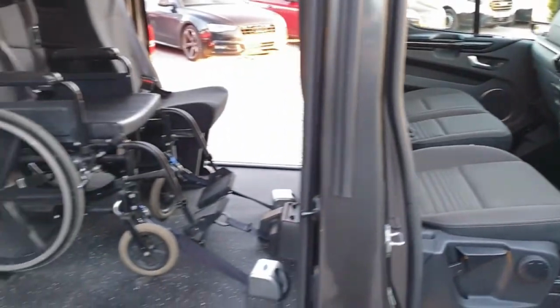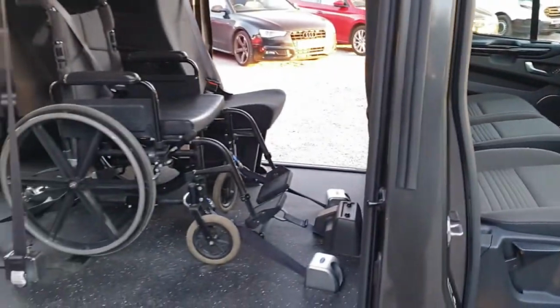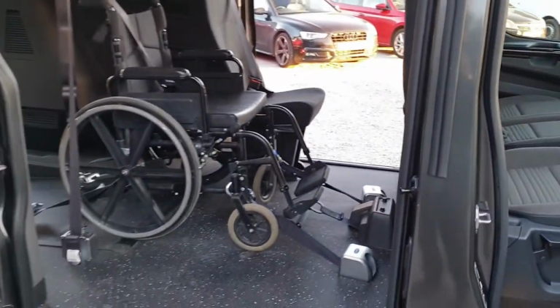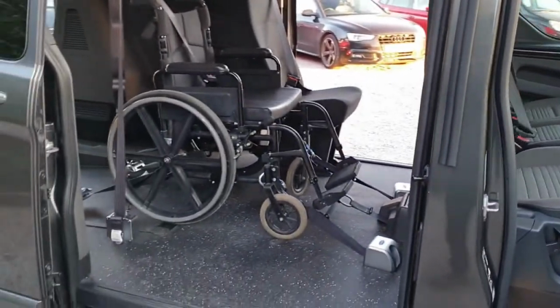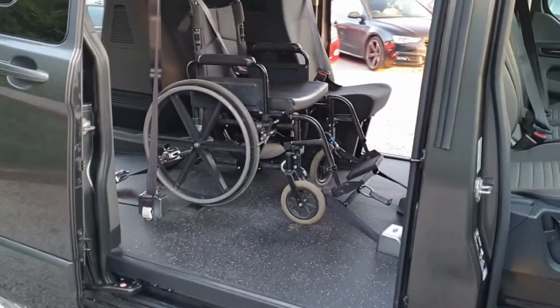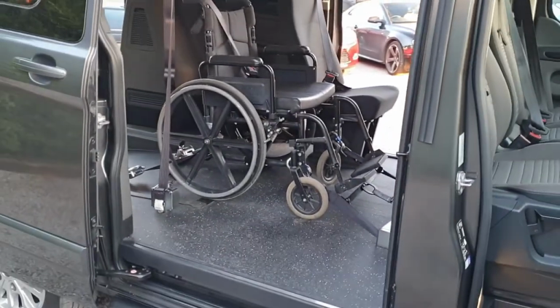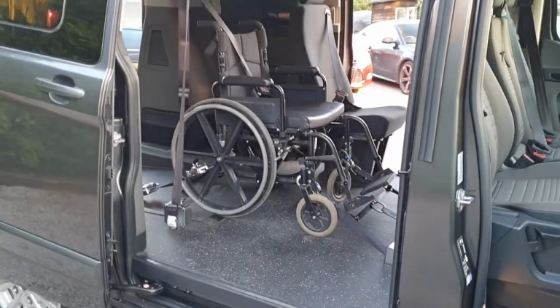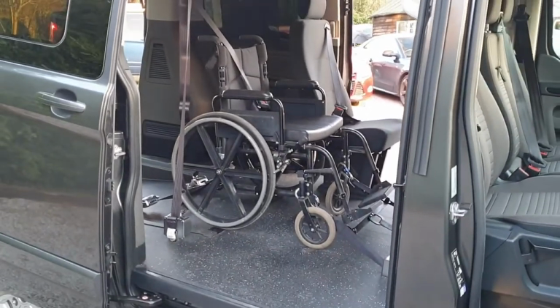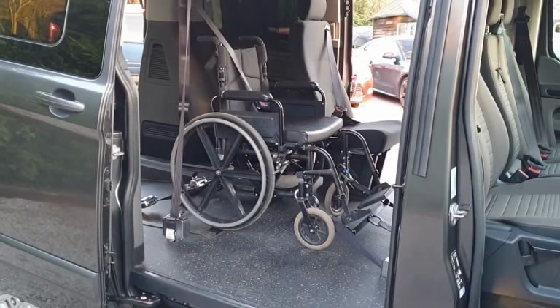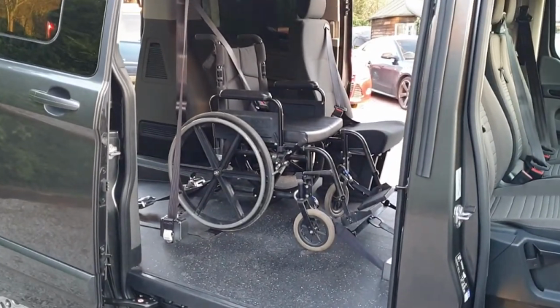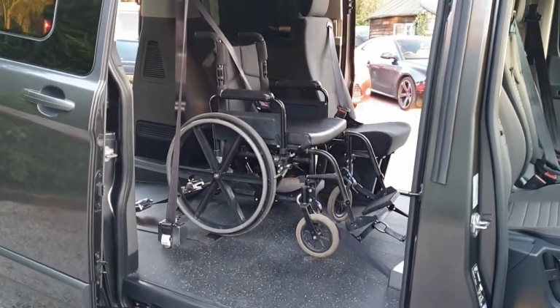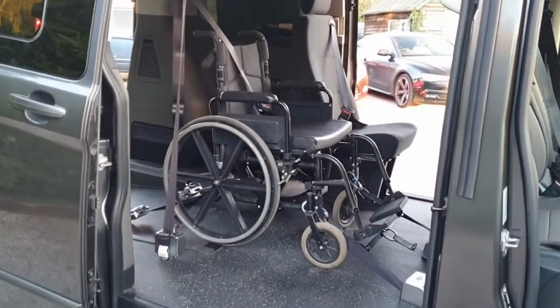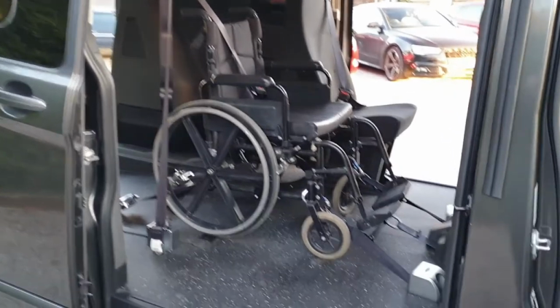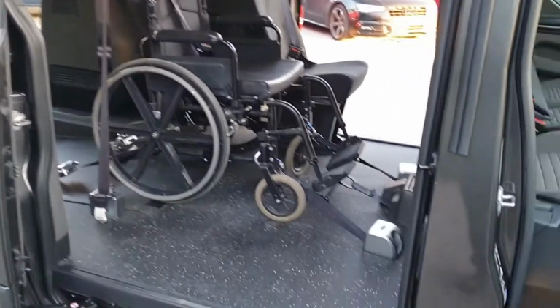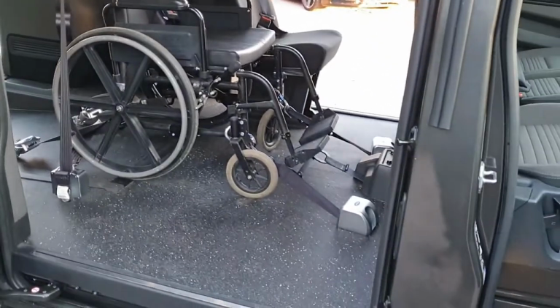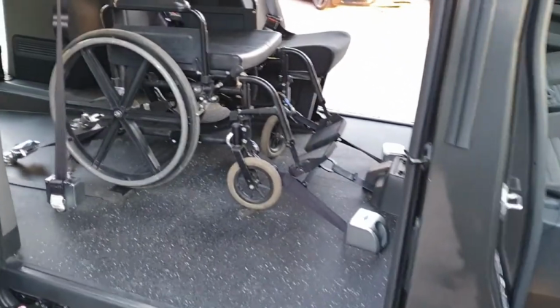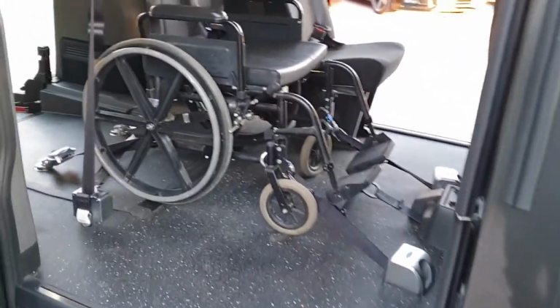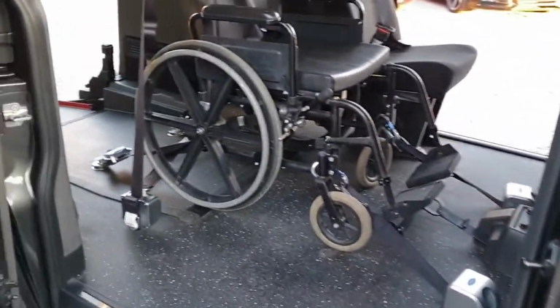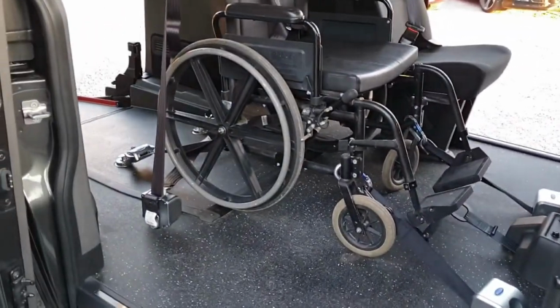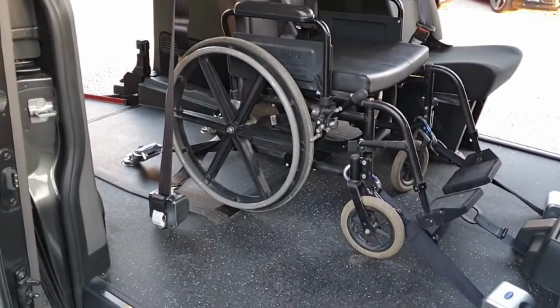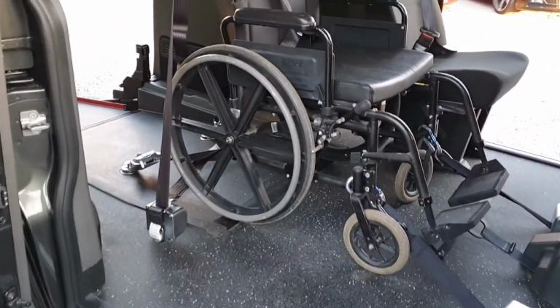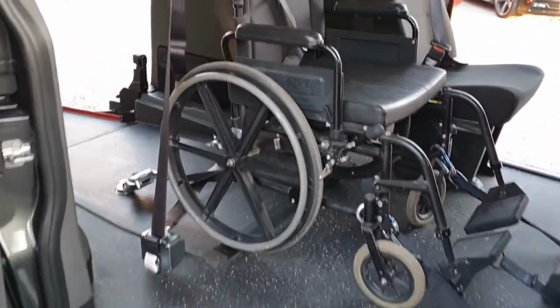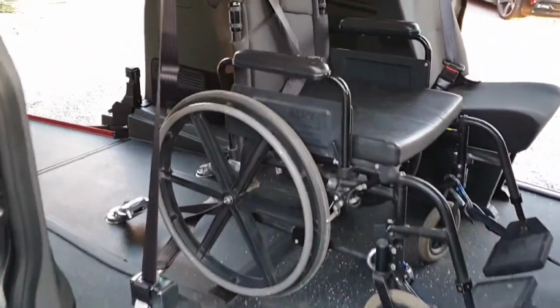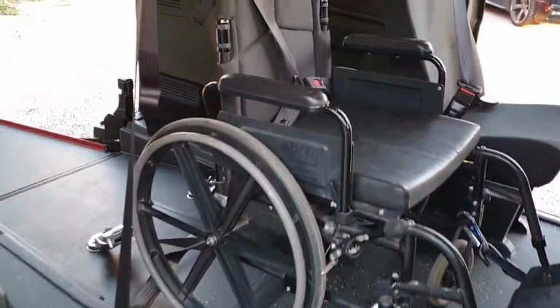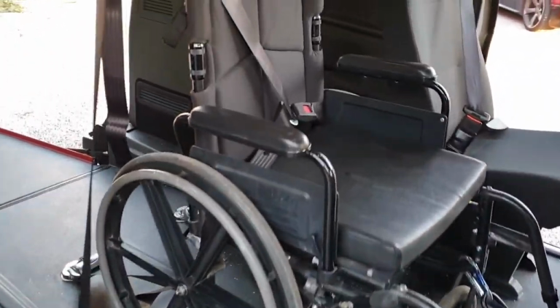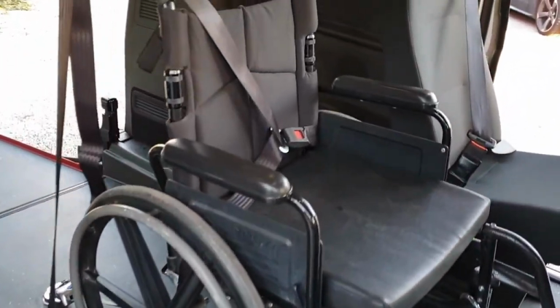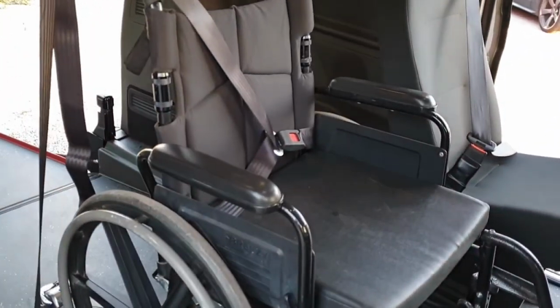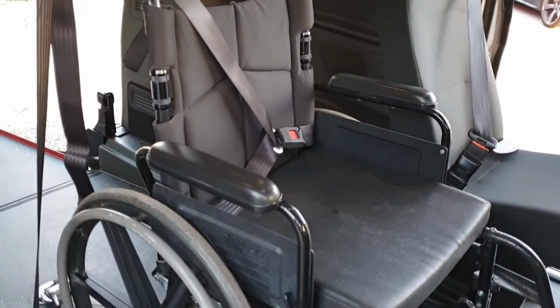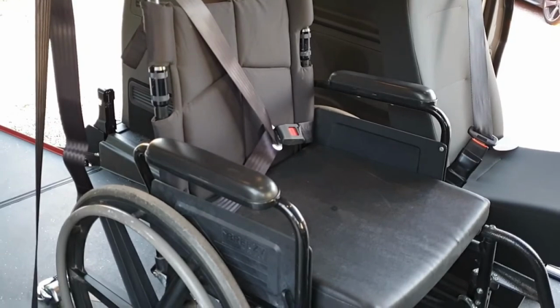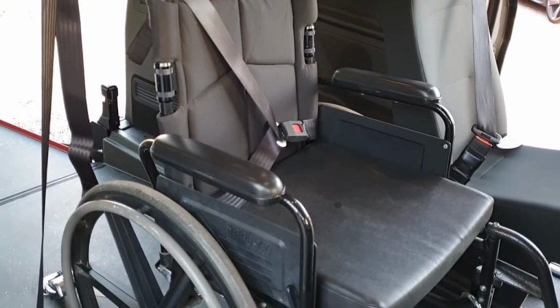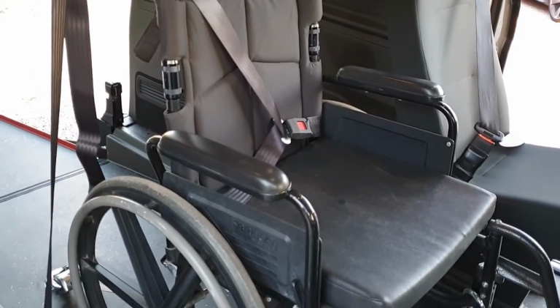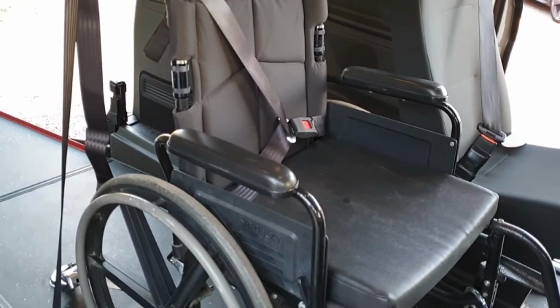Here we have the wheelchair locked into the second row position. You can see the Q-Strength four-point system holding it down, and the three-point seat belt securing it as well.